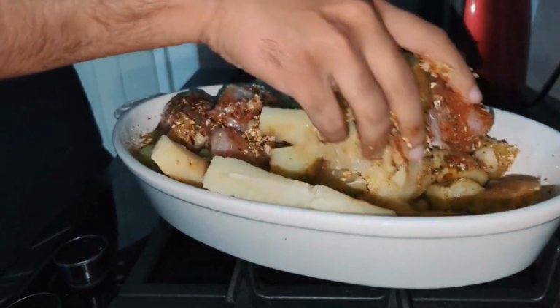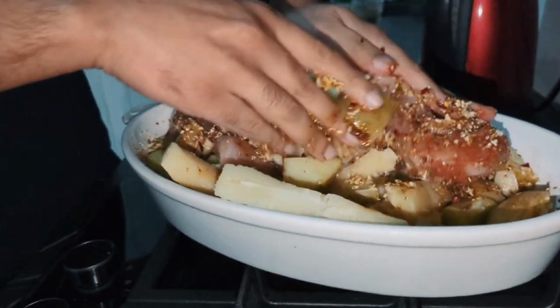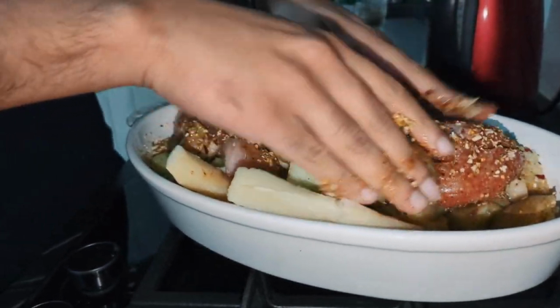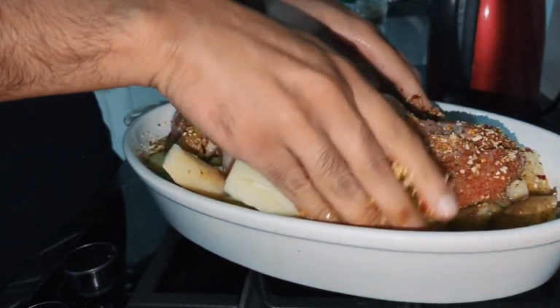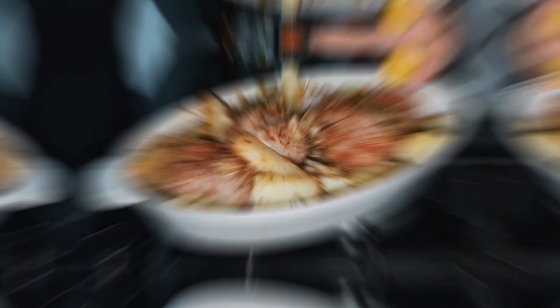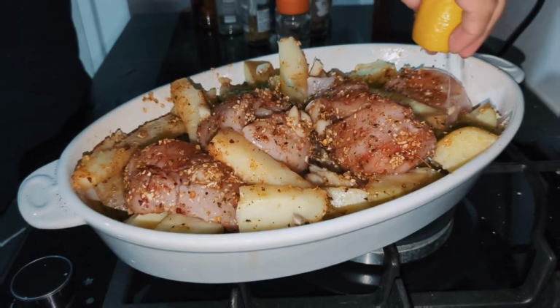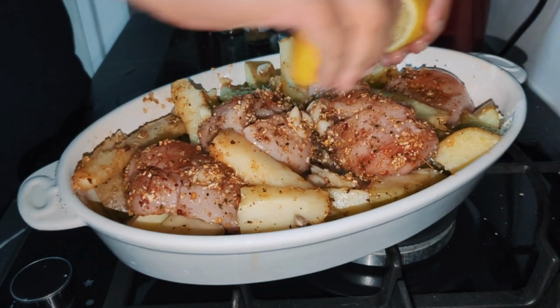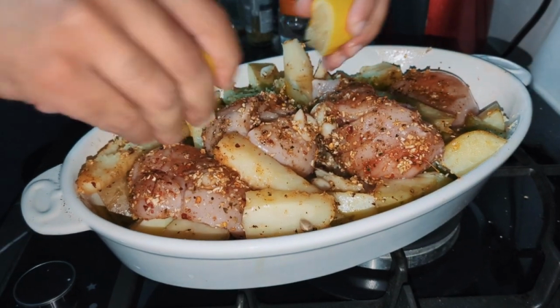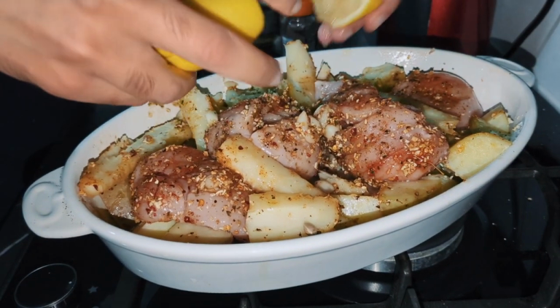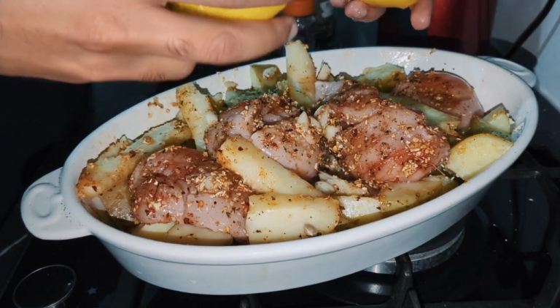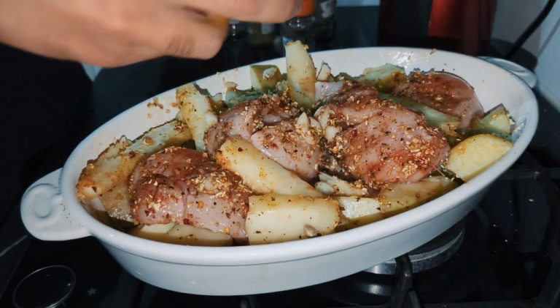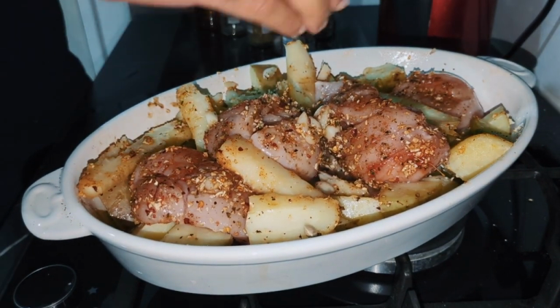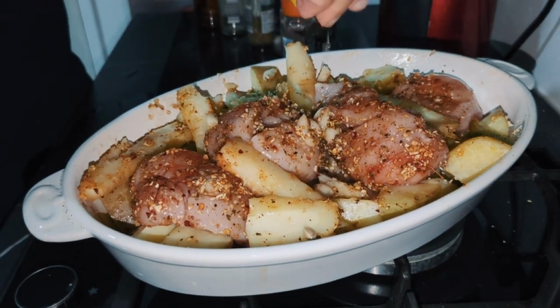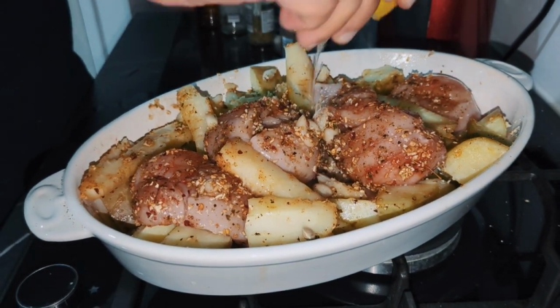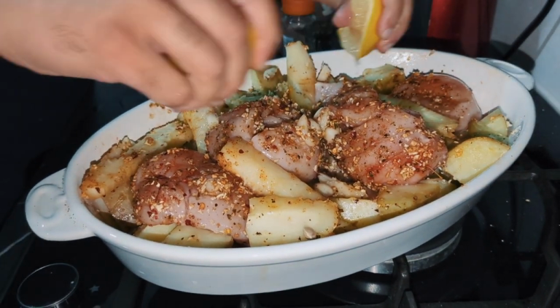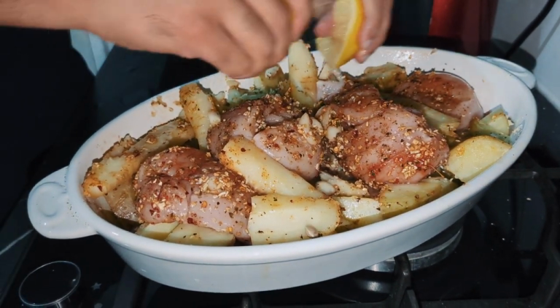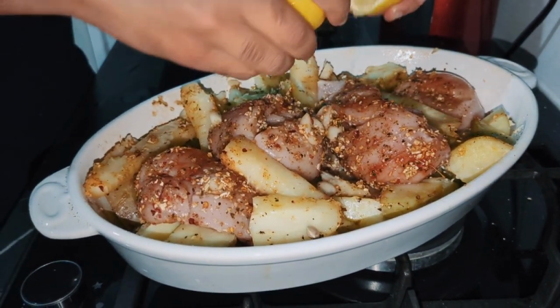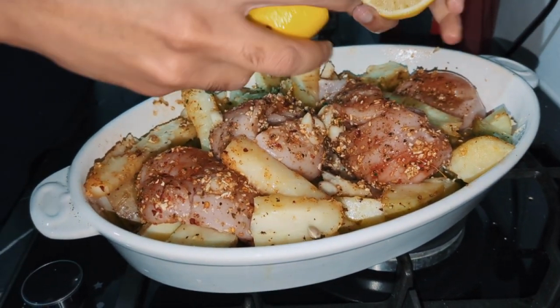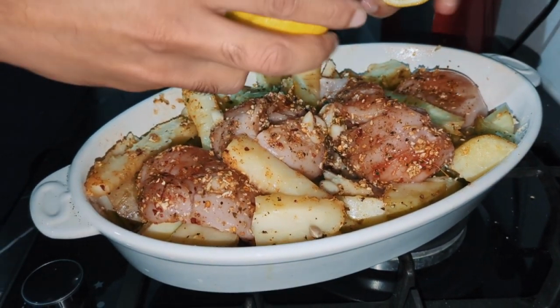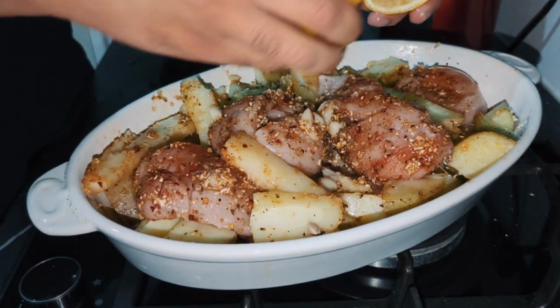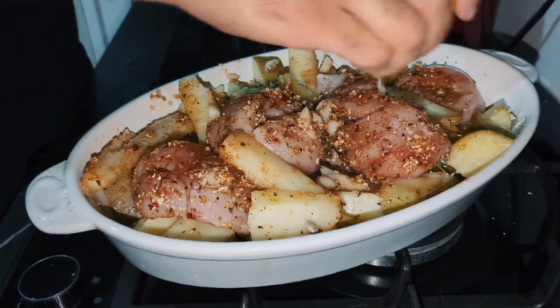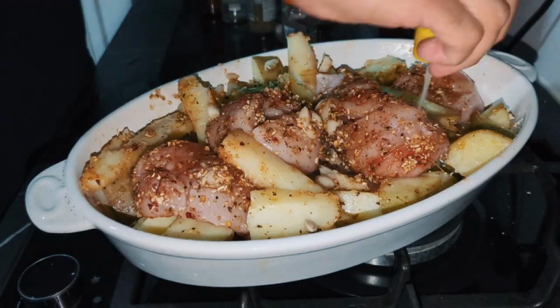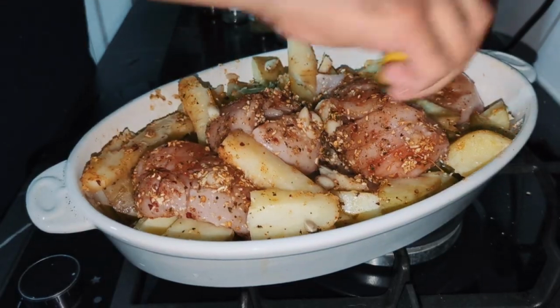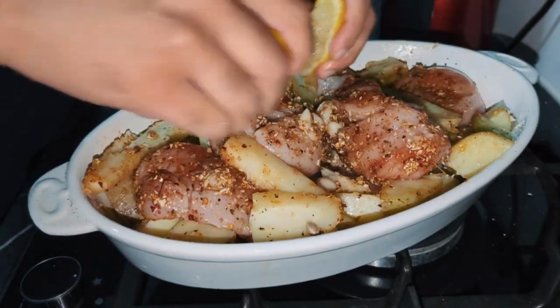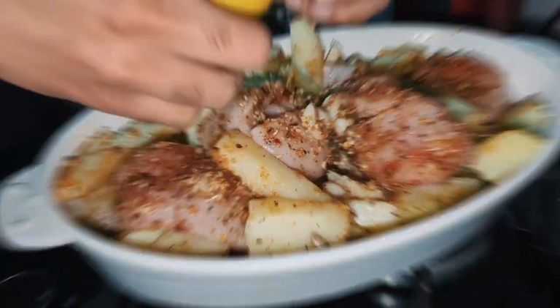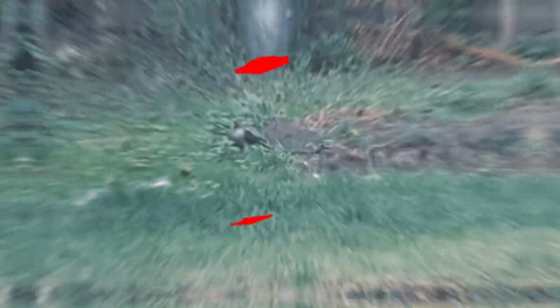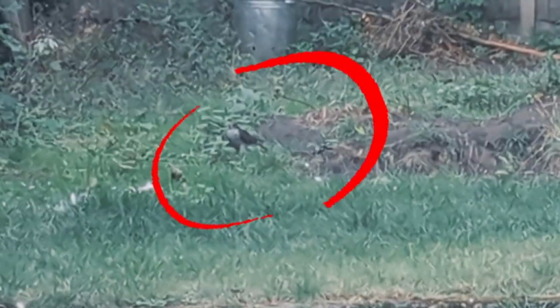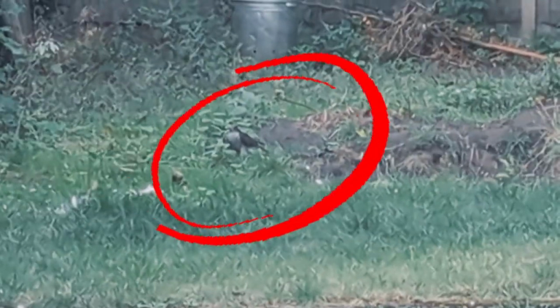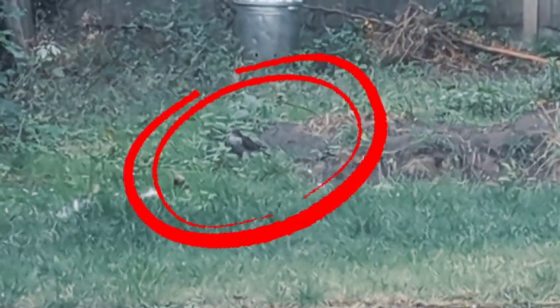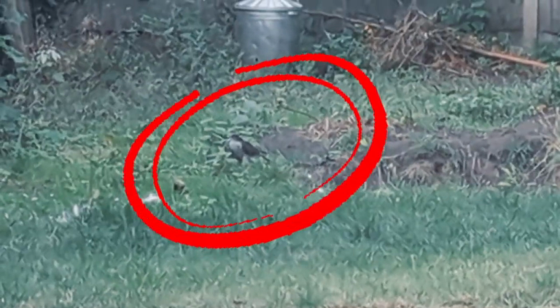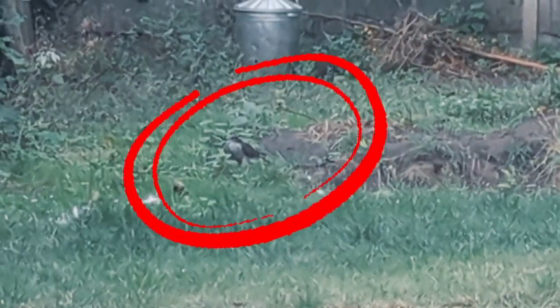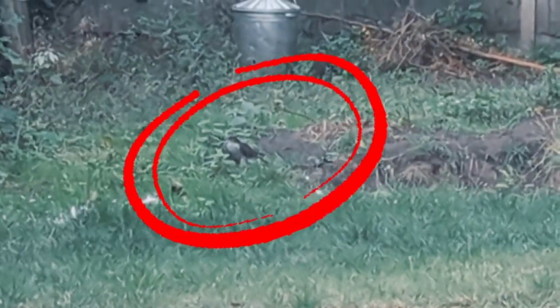Once those are marinated, that is your time to get those lemon juices over the top. Give it a nice squeeze and then pop it in the oven.